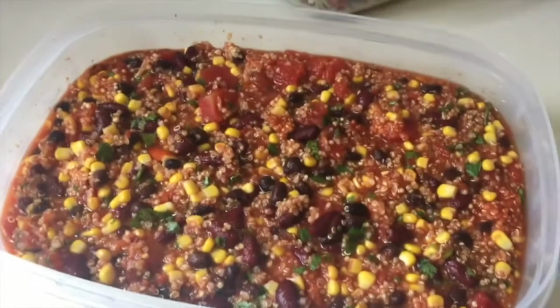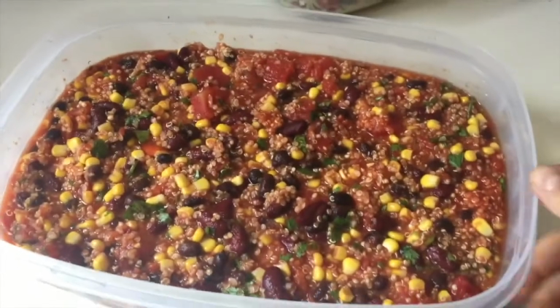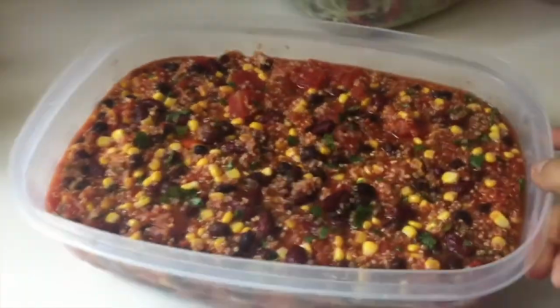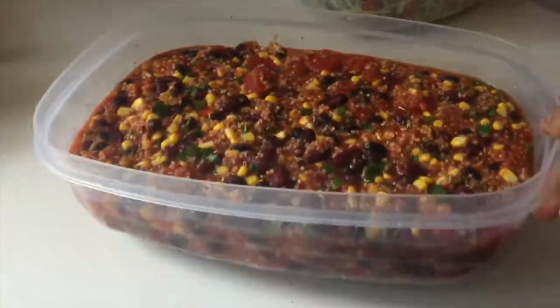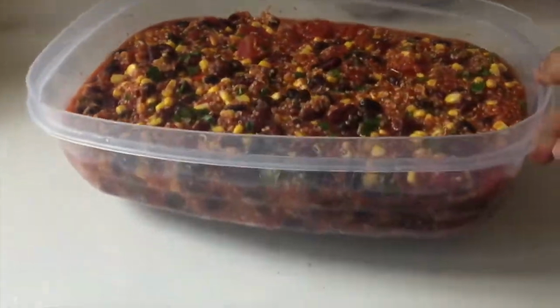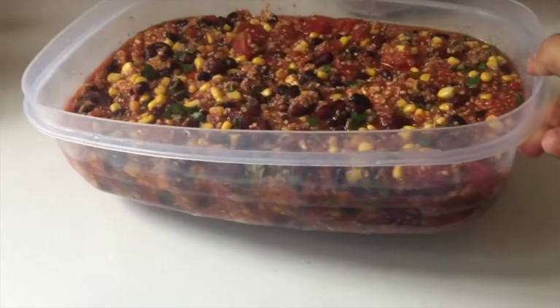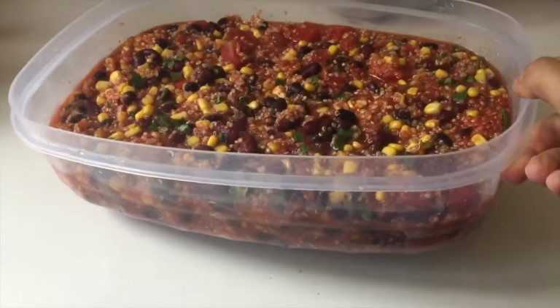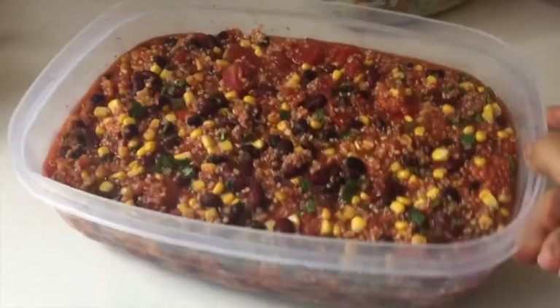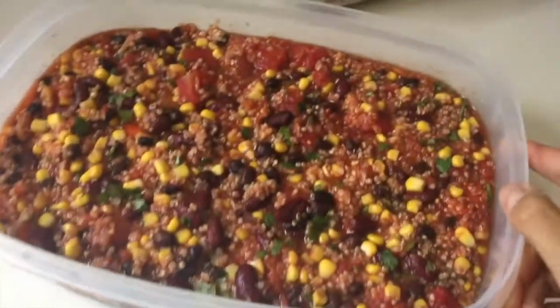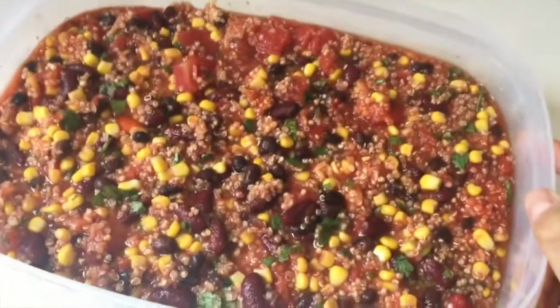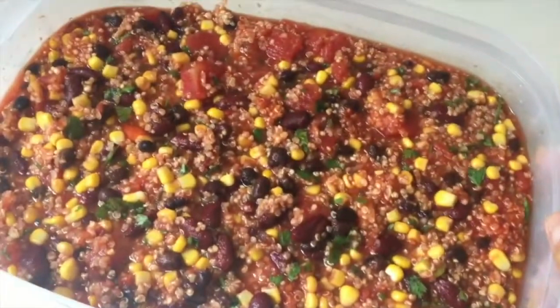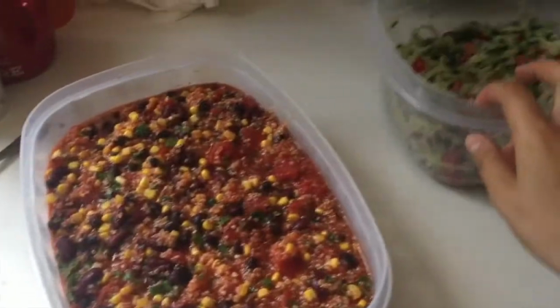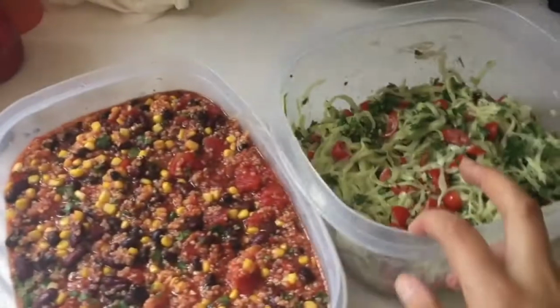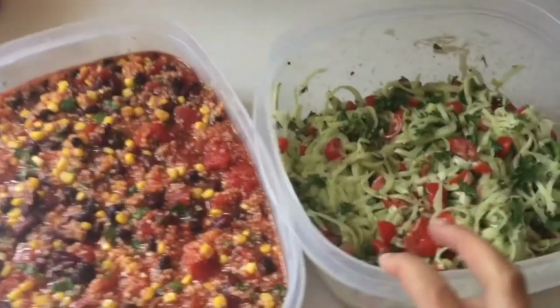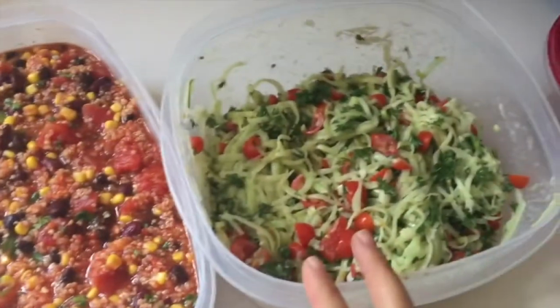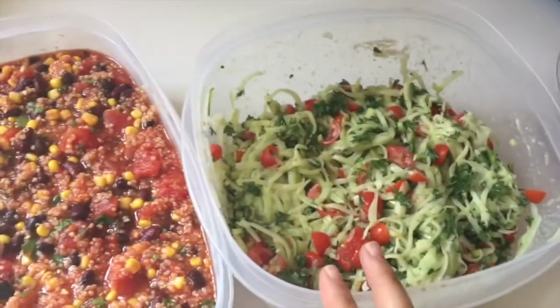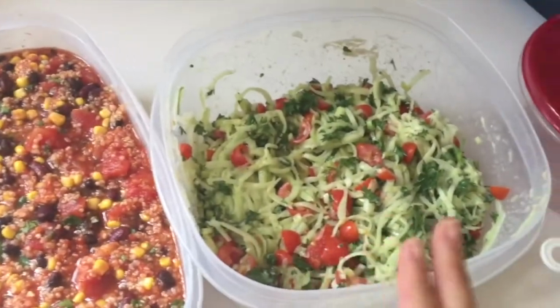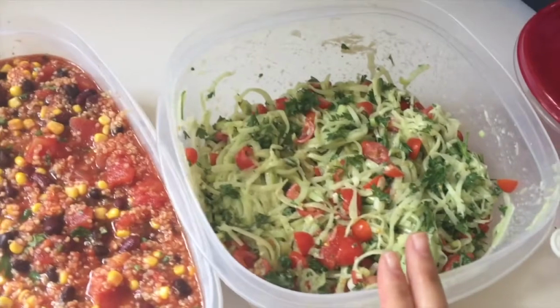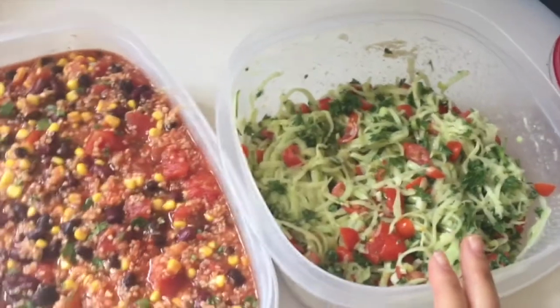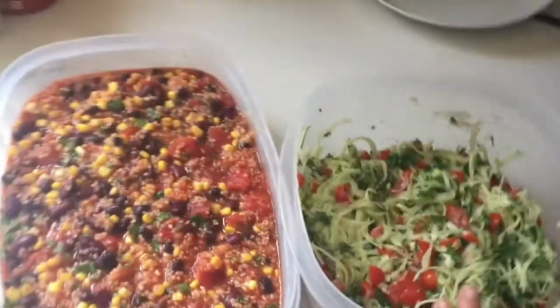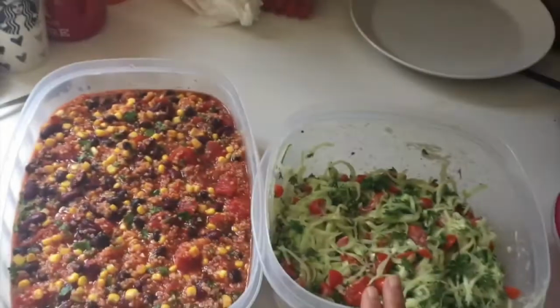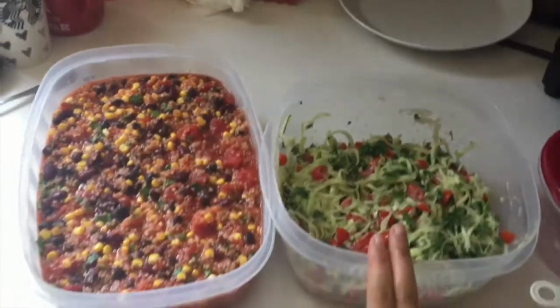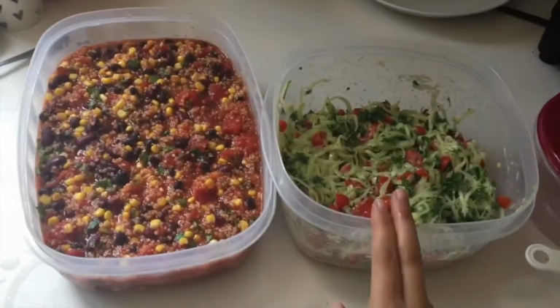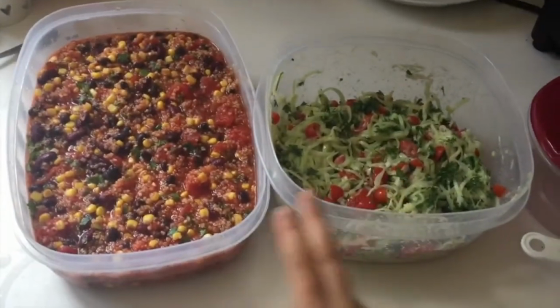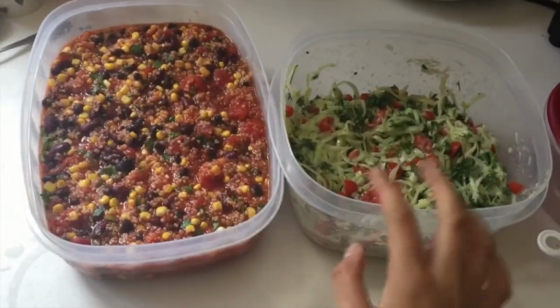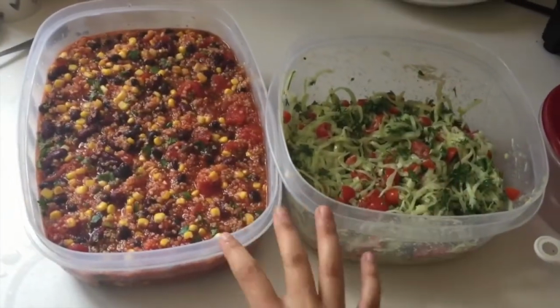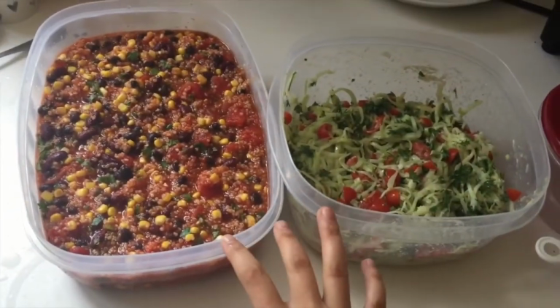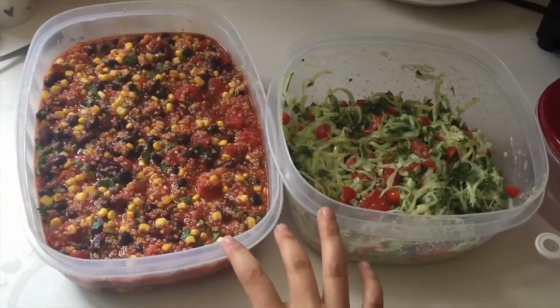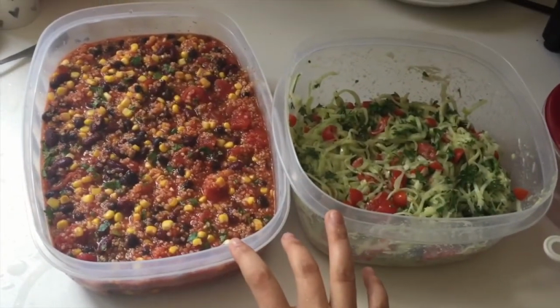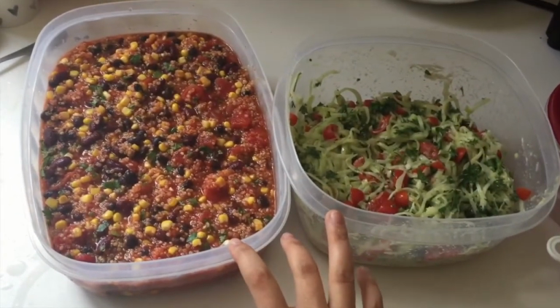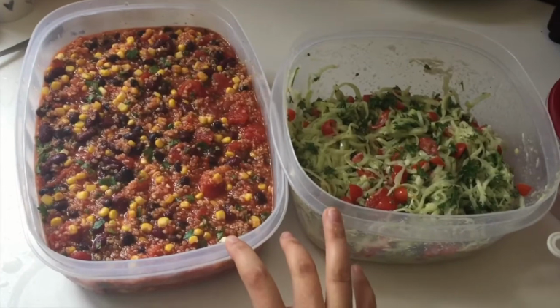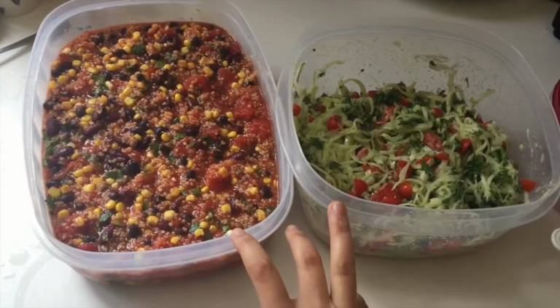And there is my chili all ready to go, as well as the salad I just made. That one will probably last about two days. The chili will last a lot longer — probably for the whole week, just depending on how much you eat.